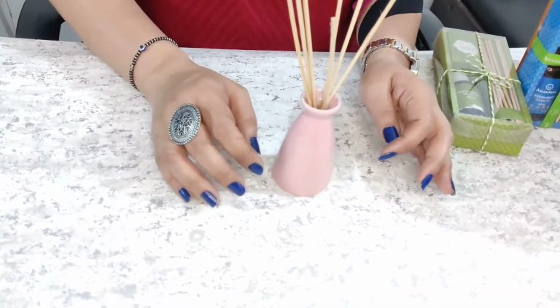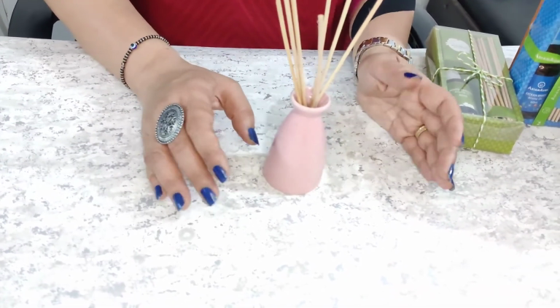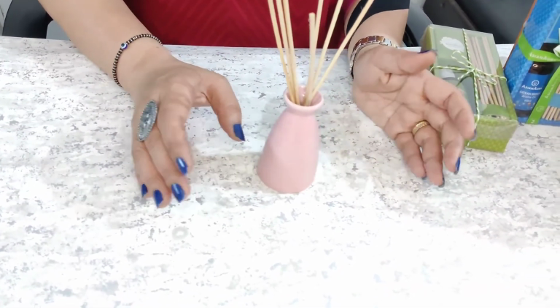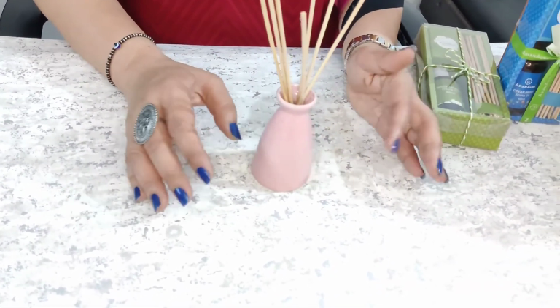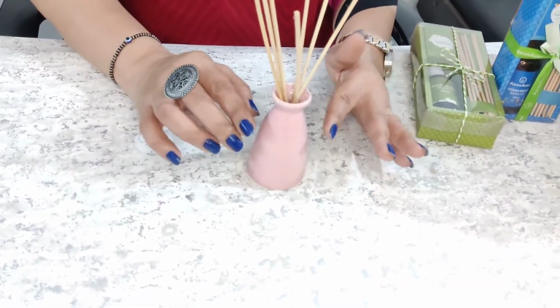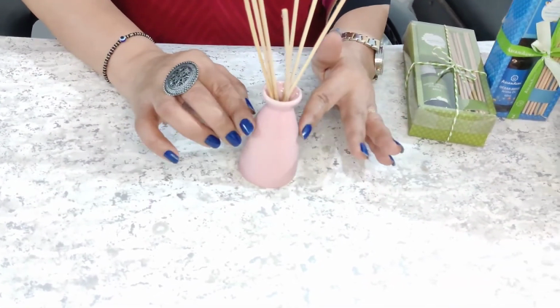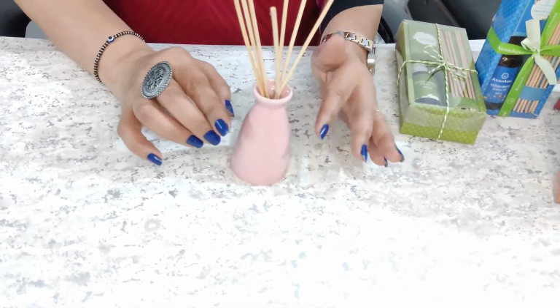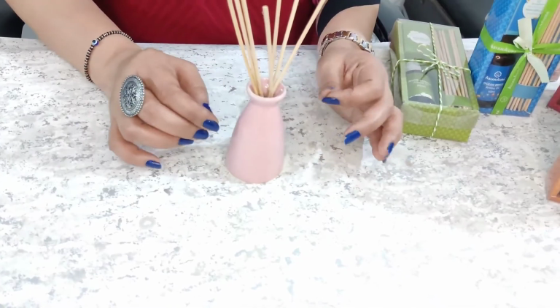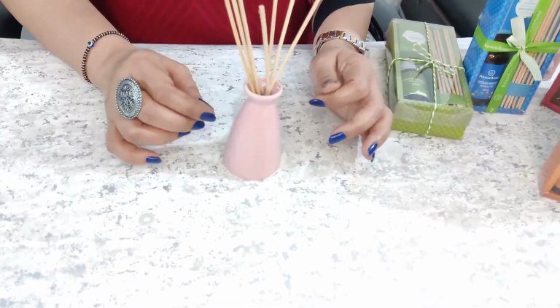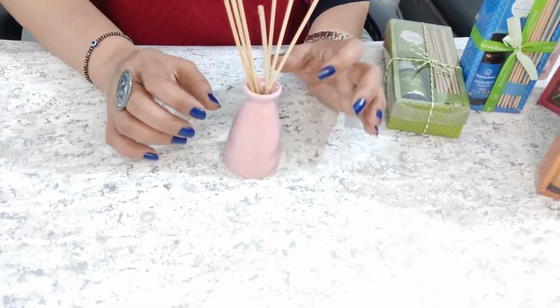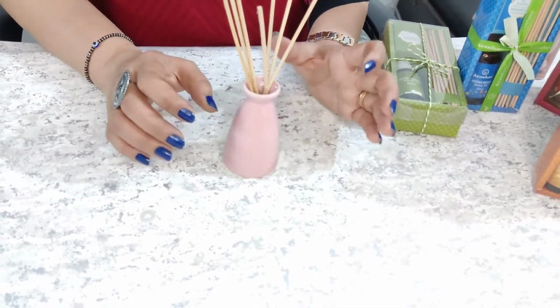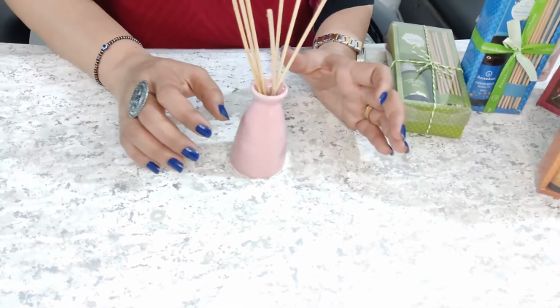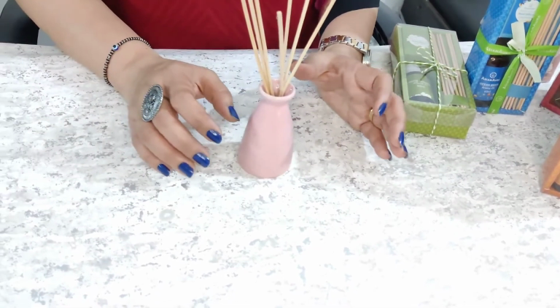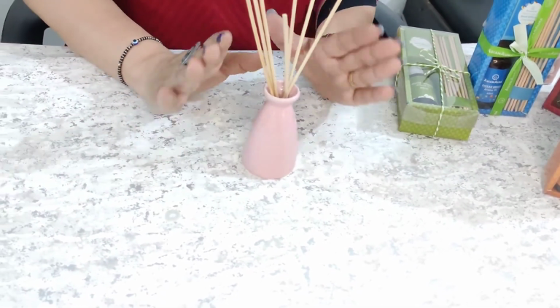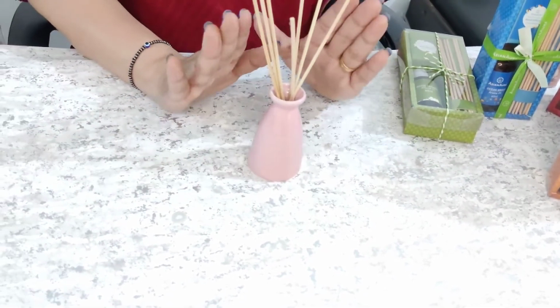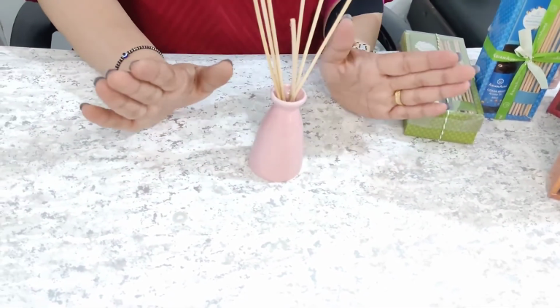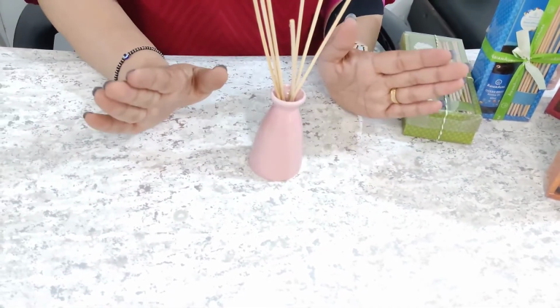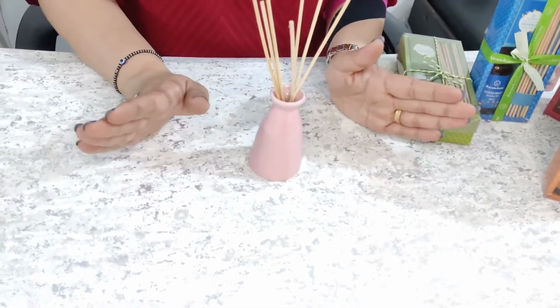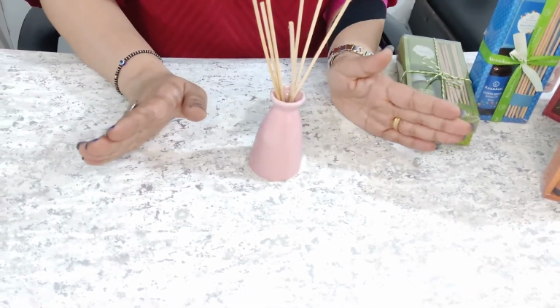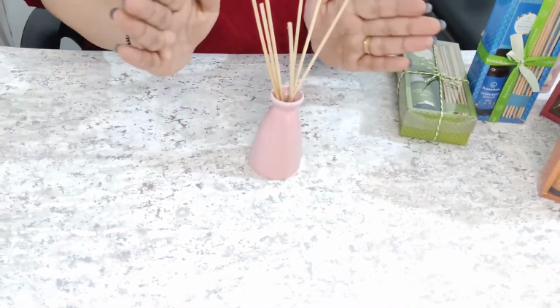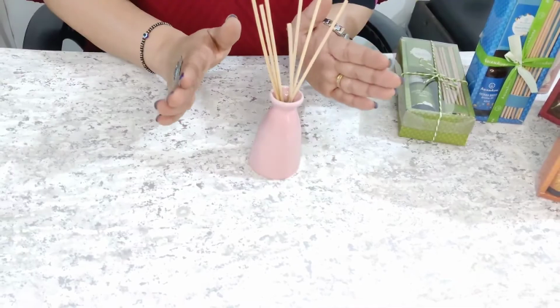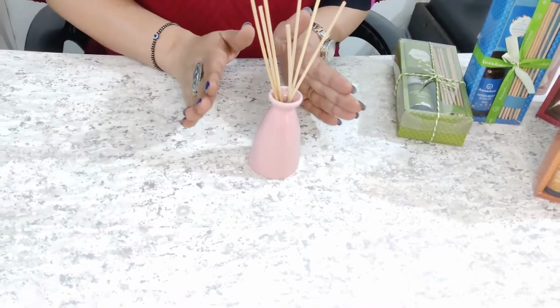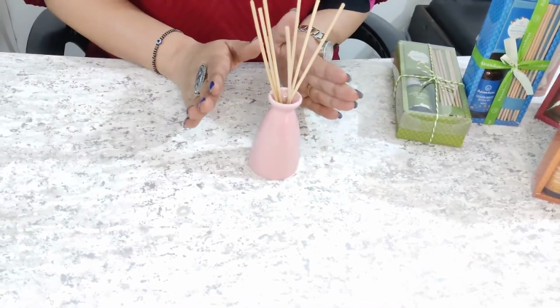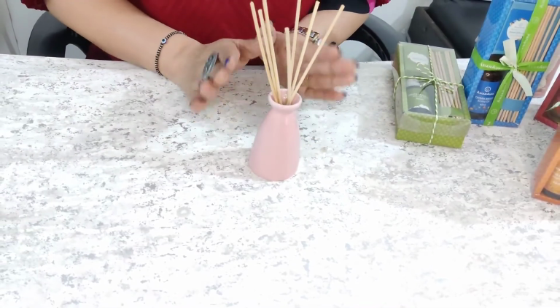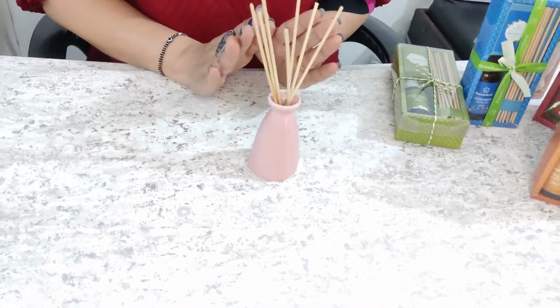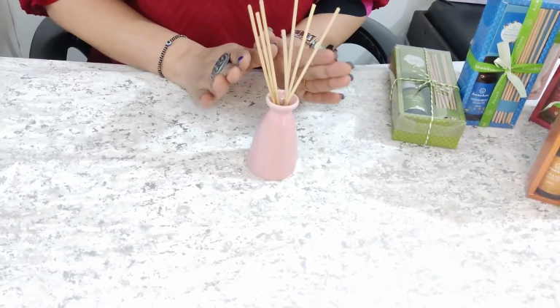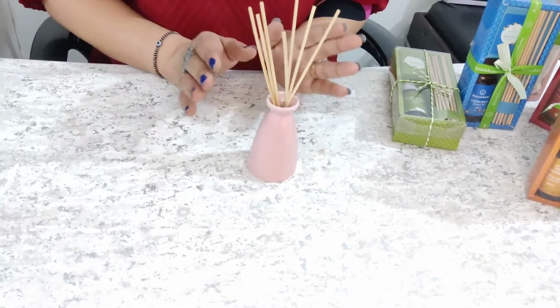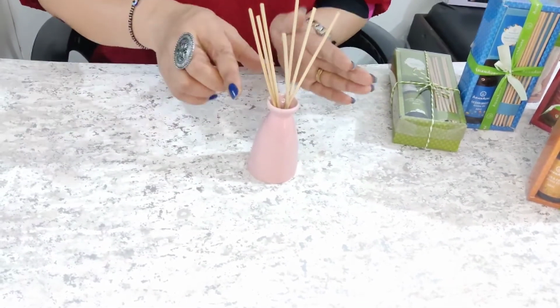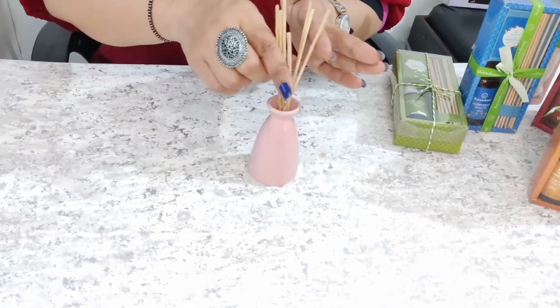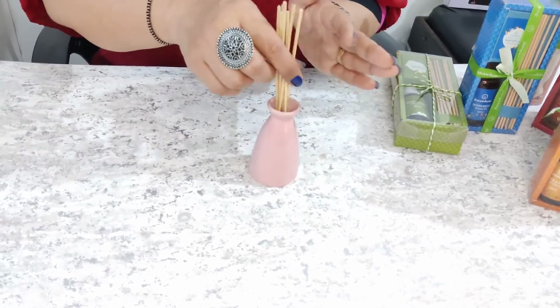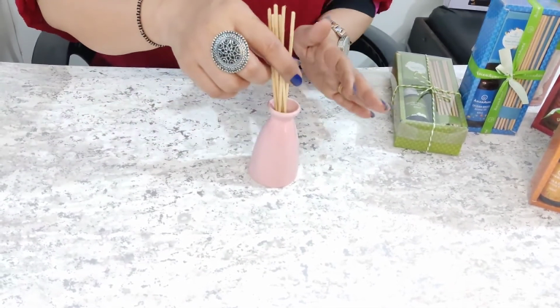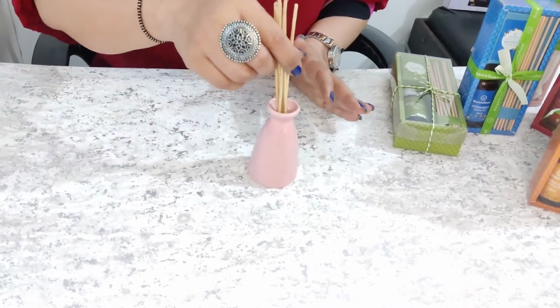One thing people commonly mistake is mixing water in the bottle, but you don't need to mix water in it. You only have to use aroma oil or essential oil.